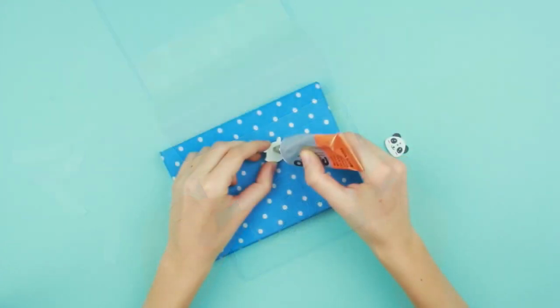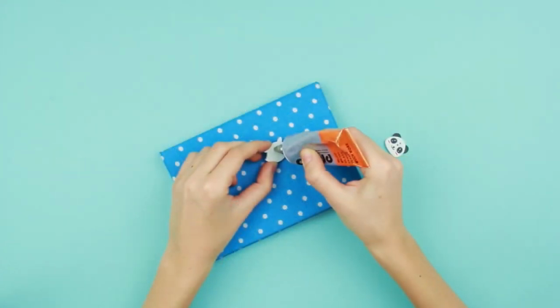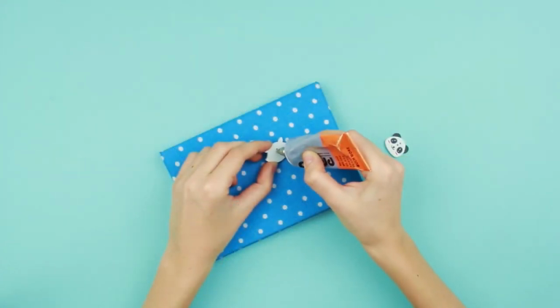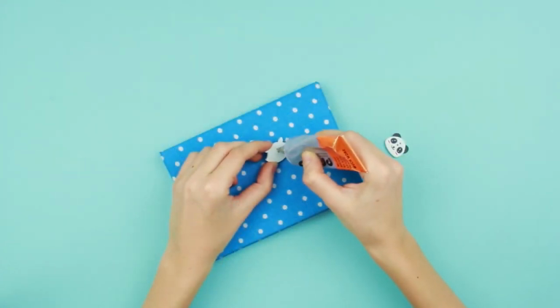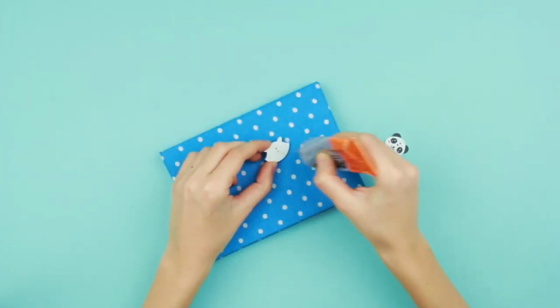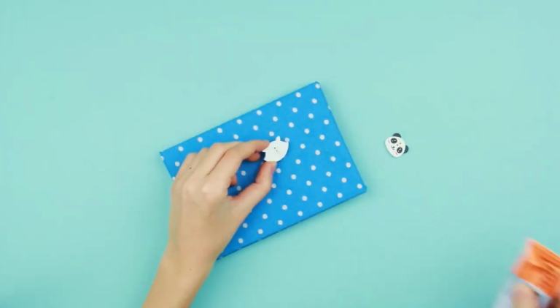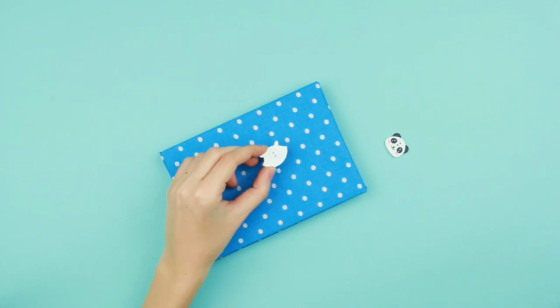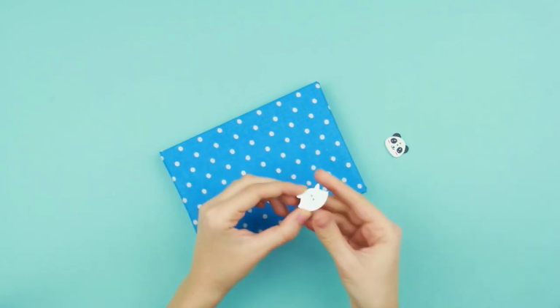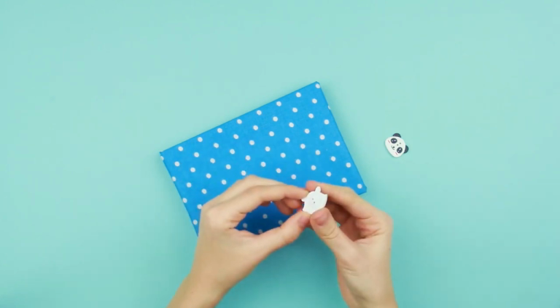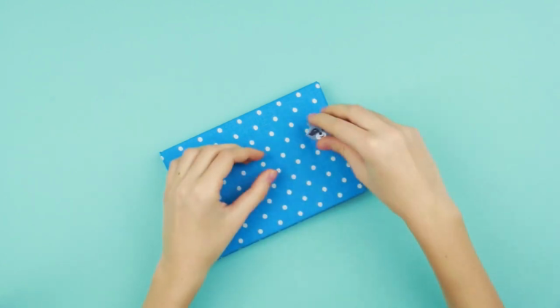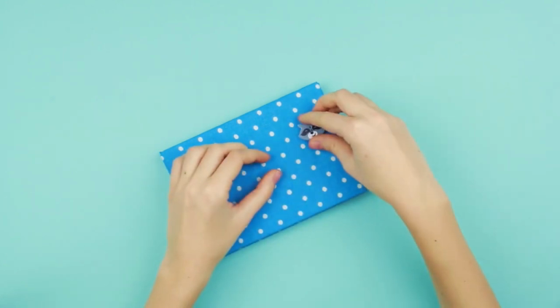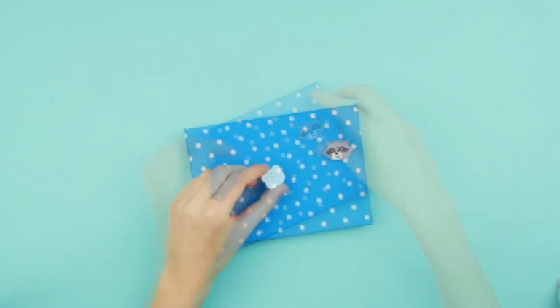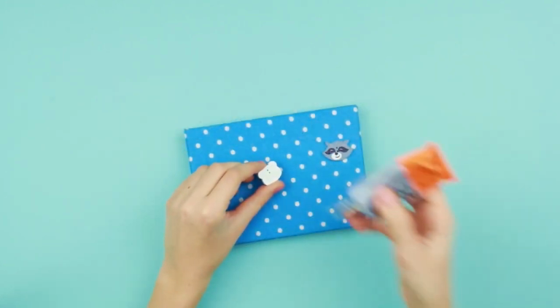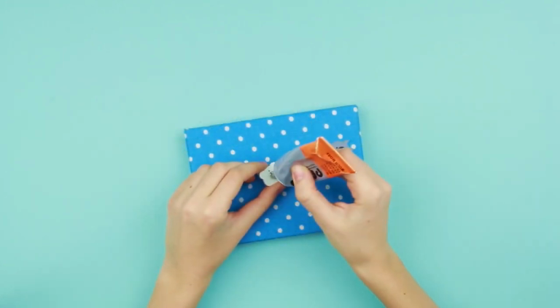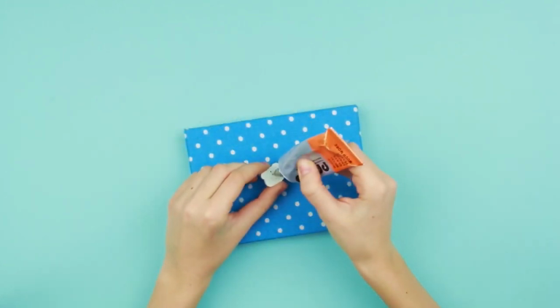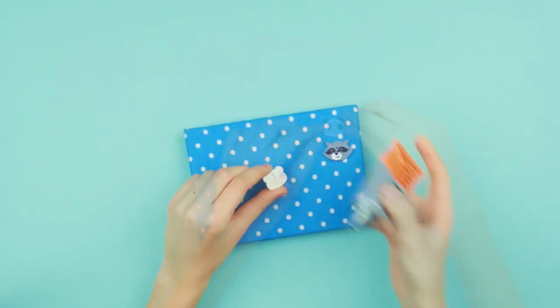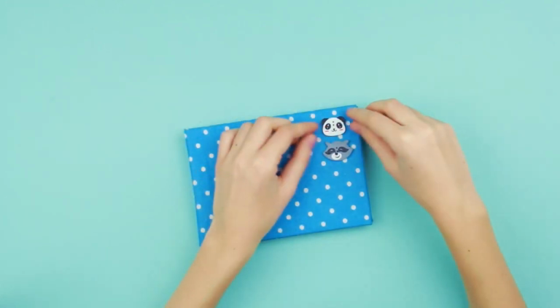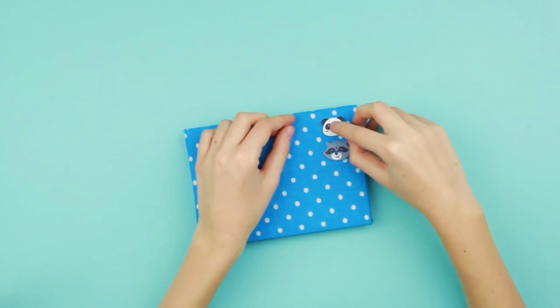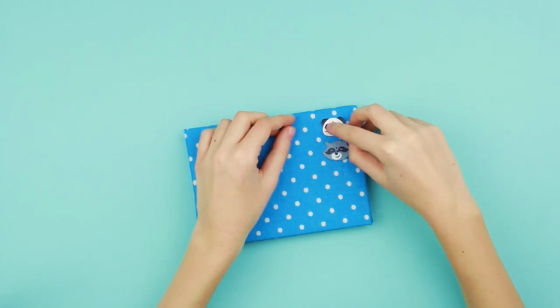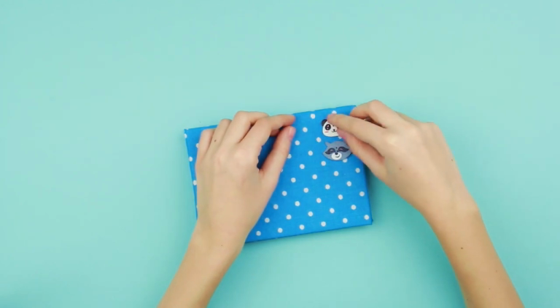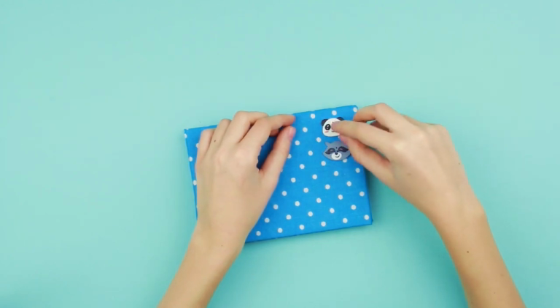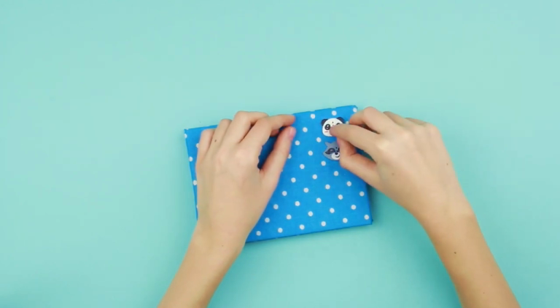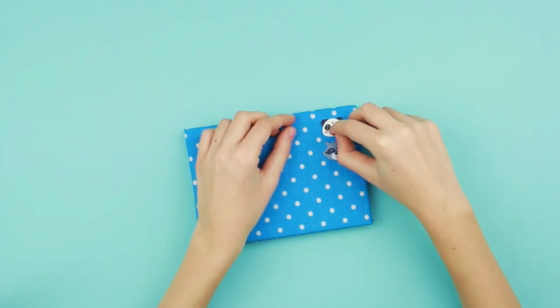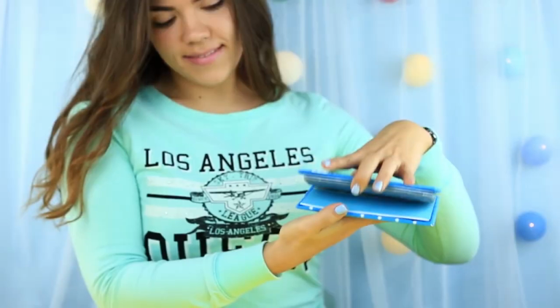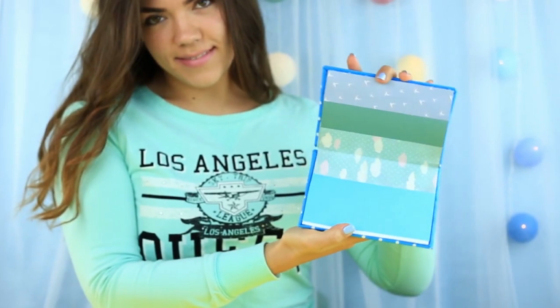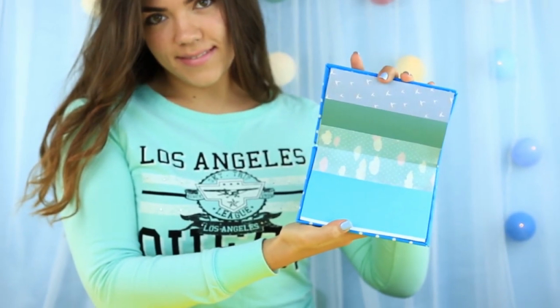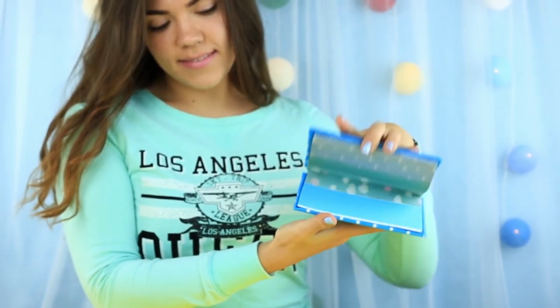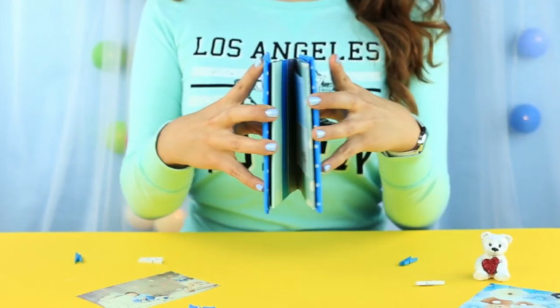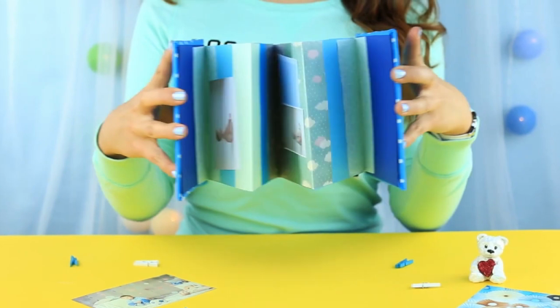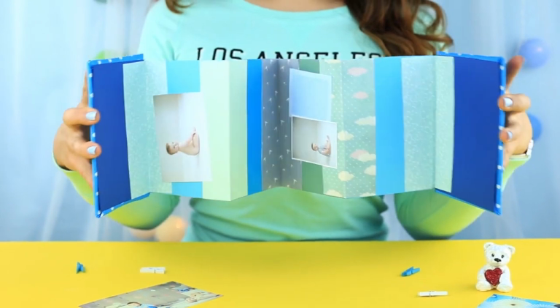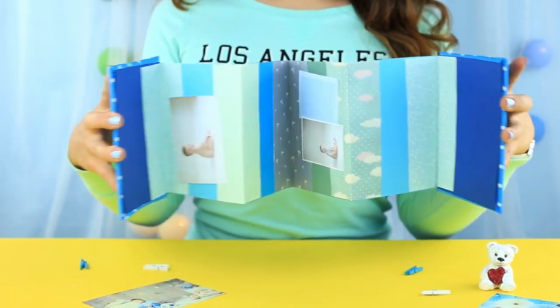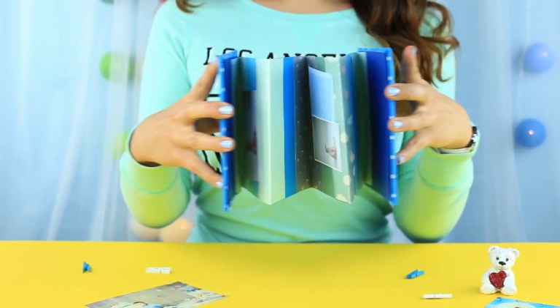Add some decorative details to the front cover.